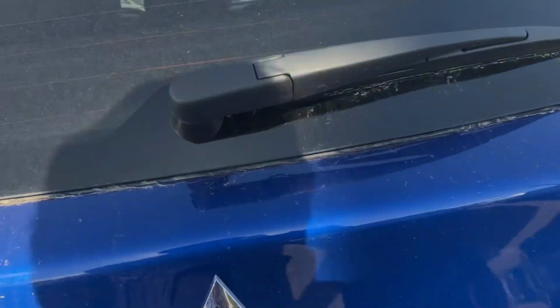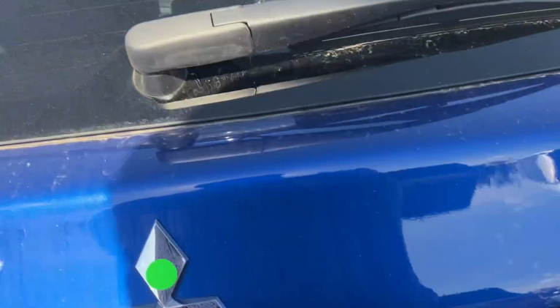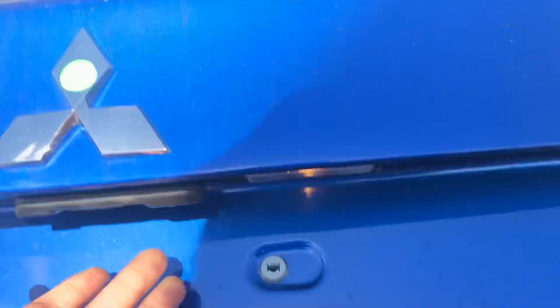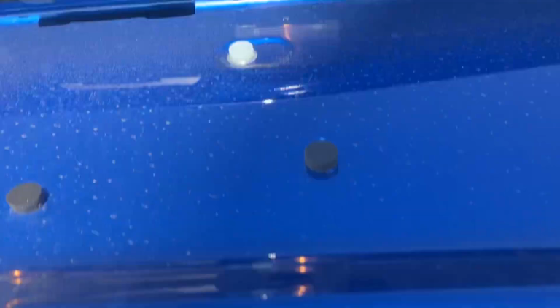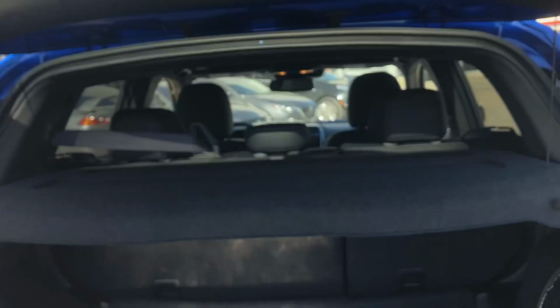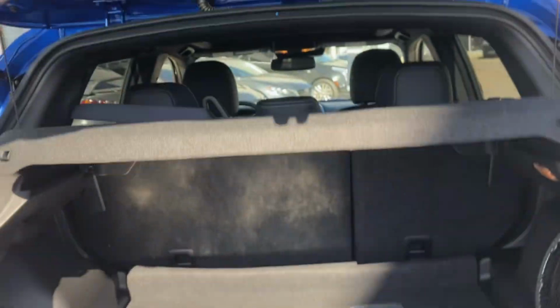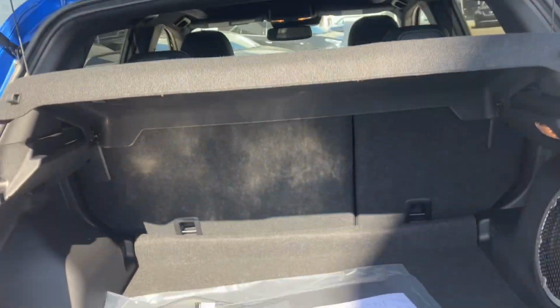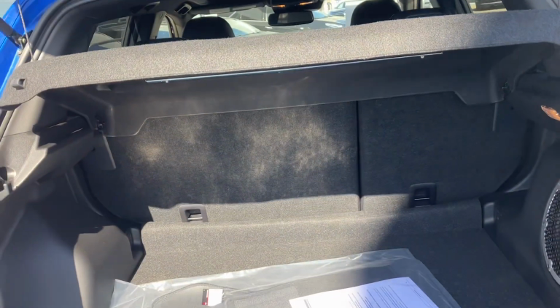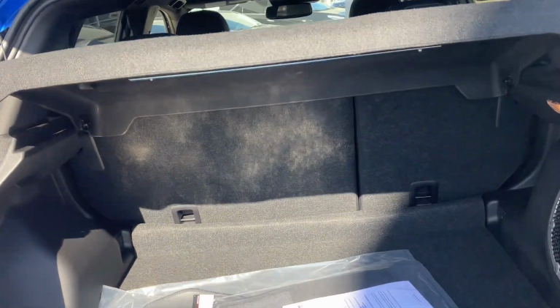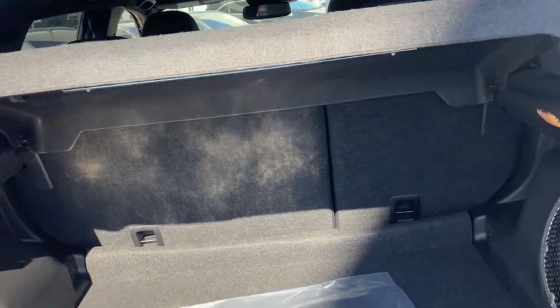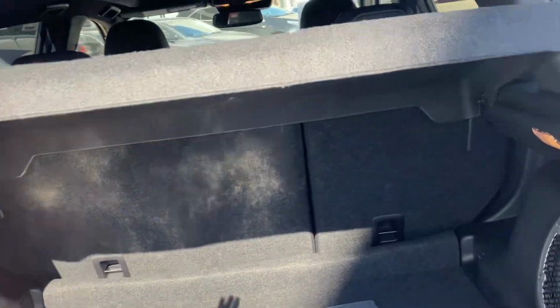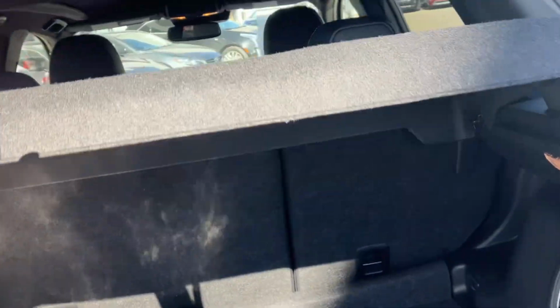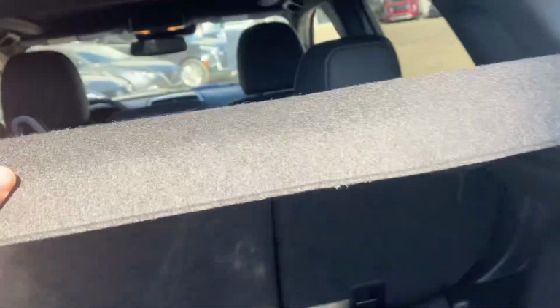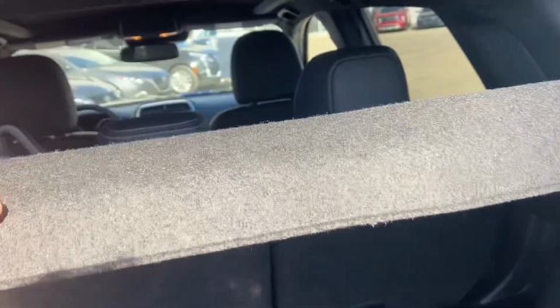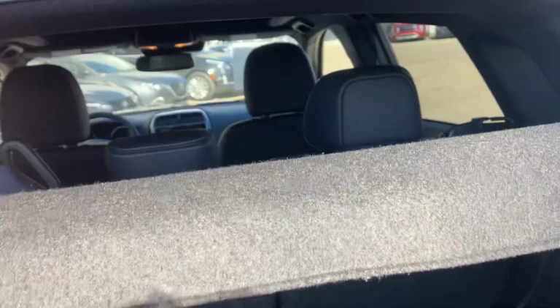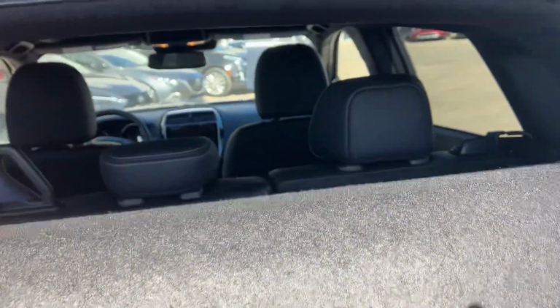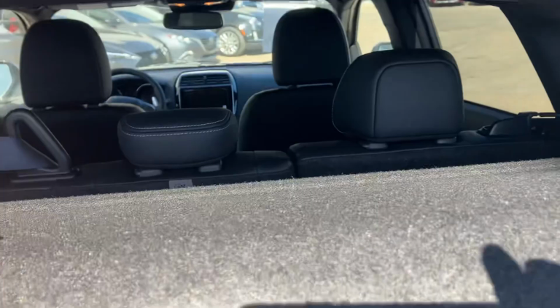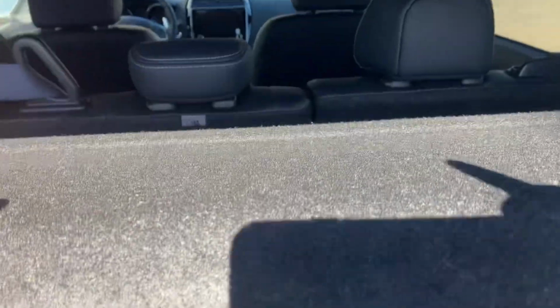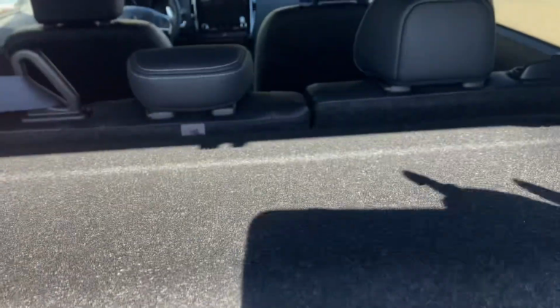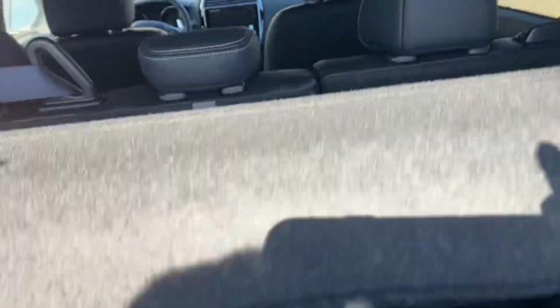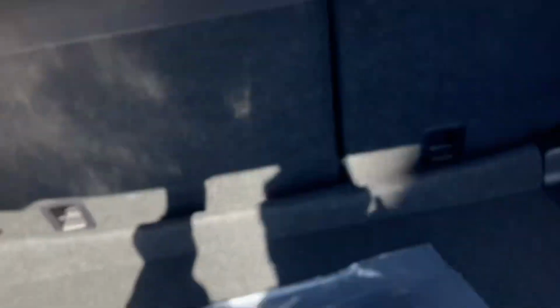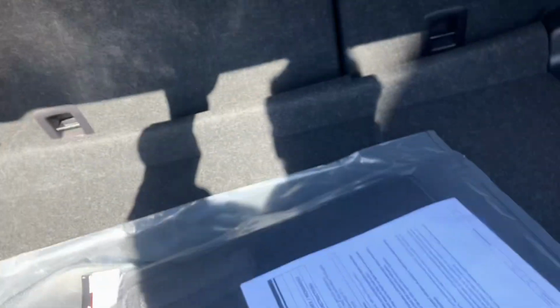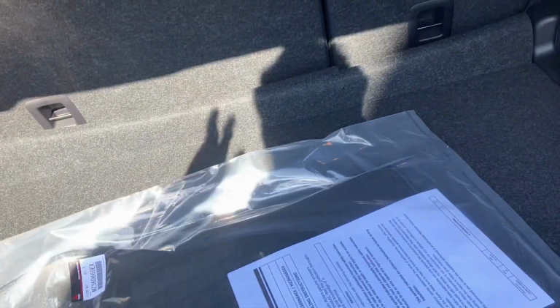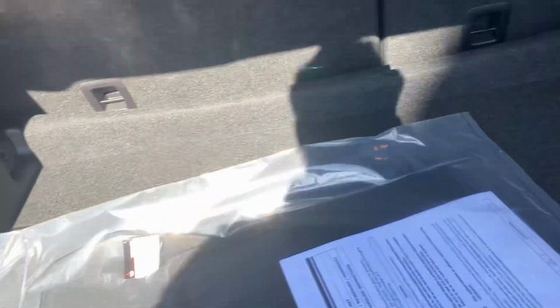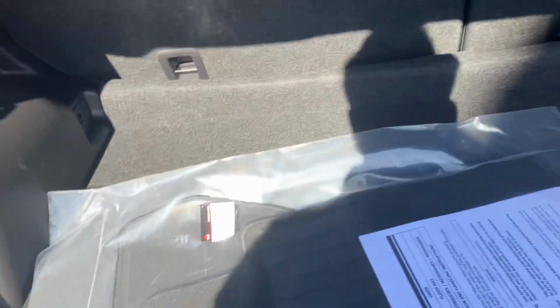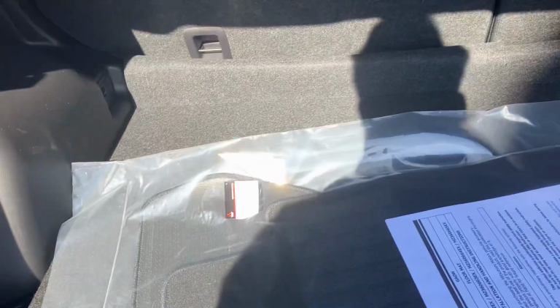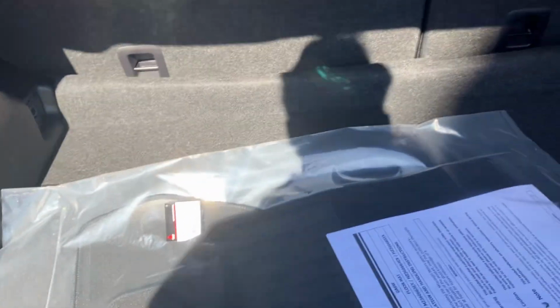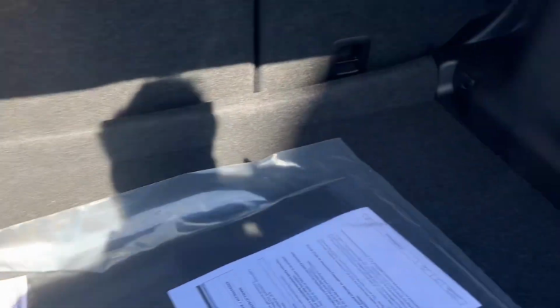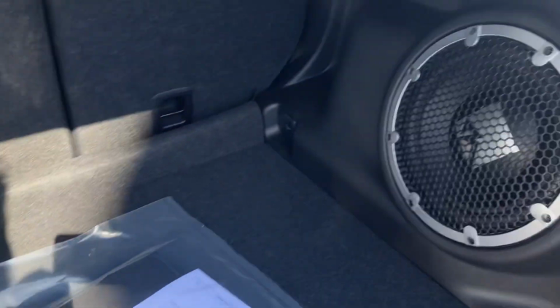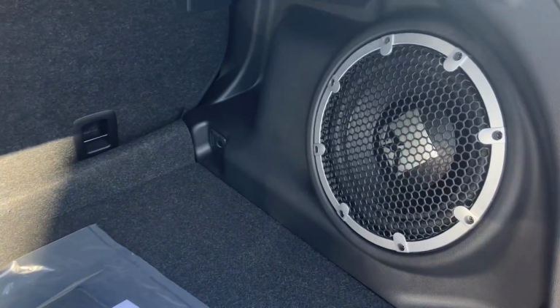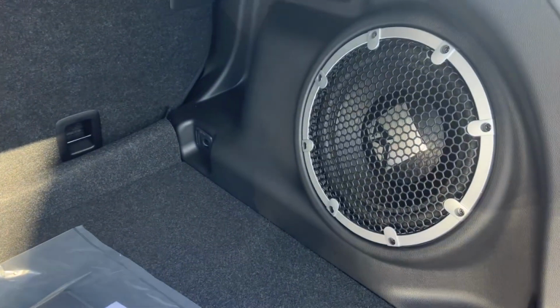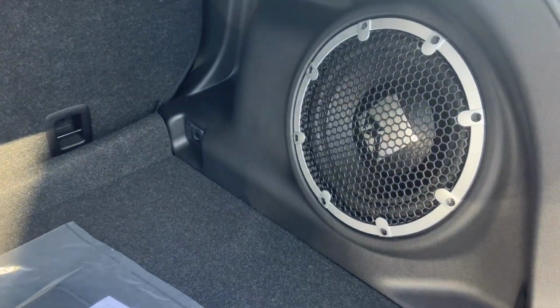It pops up super light. Your tonneau cover will help hide everything and also works as a little extra shelf. You've got lots of space here, and on the GT you do get the upgraded audio system.